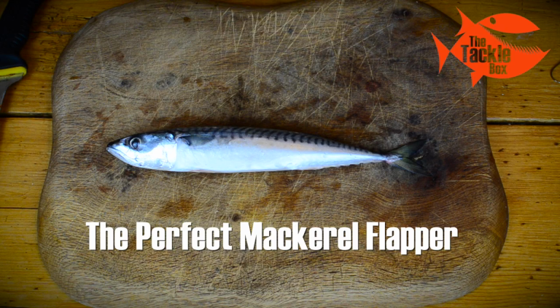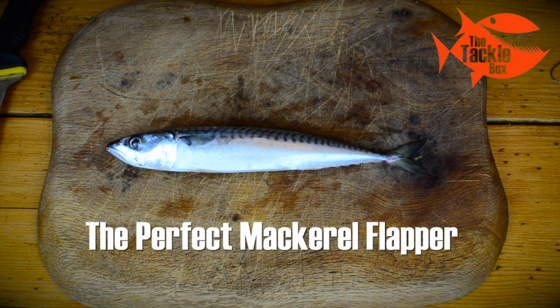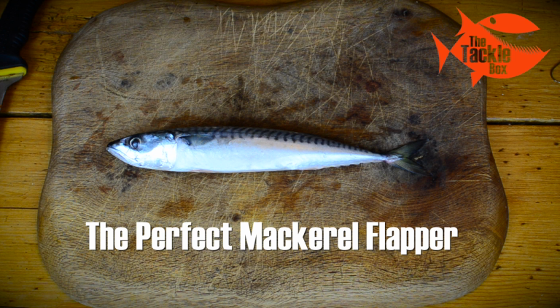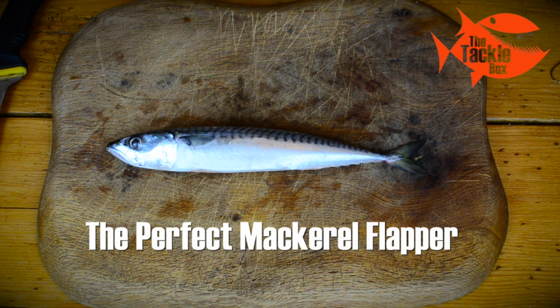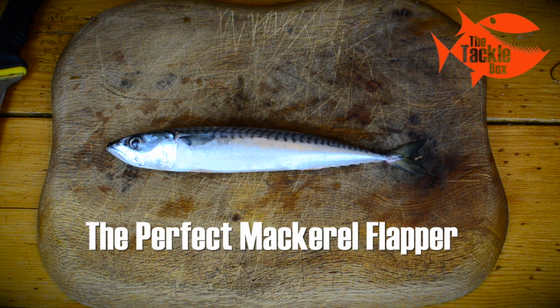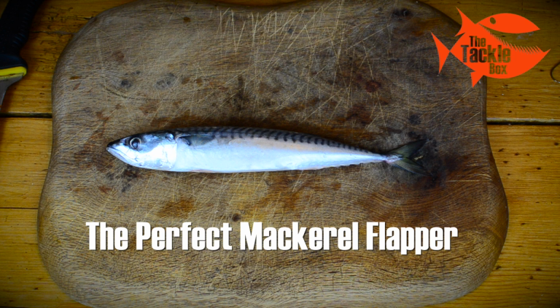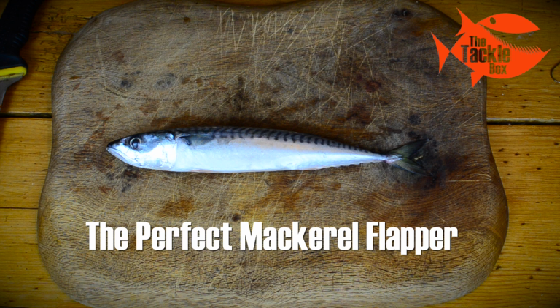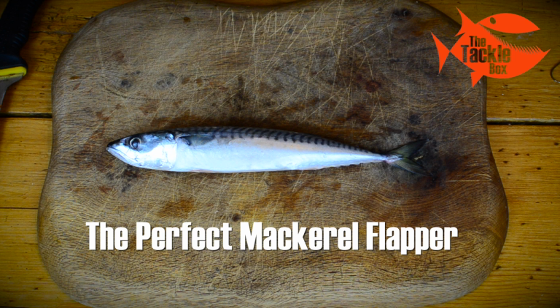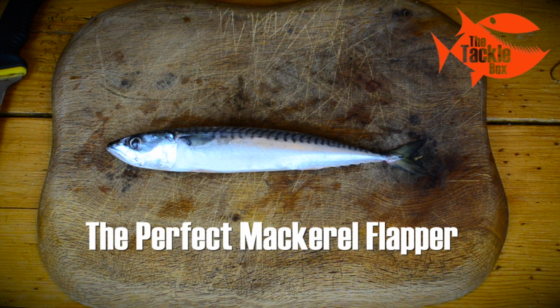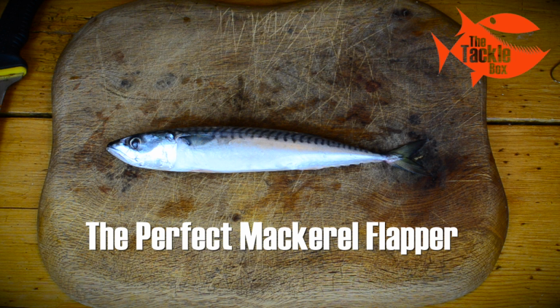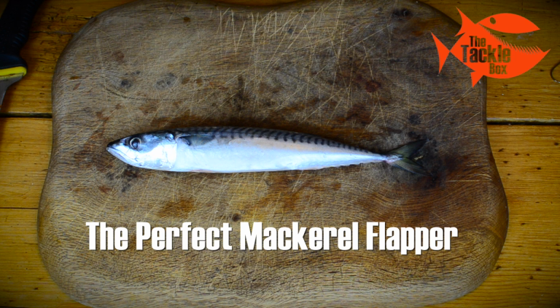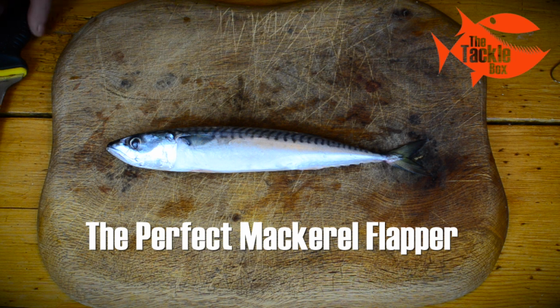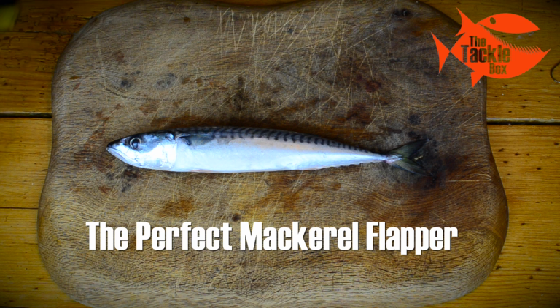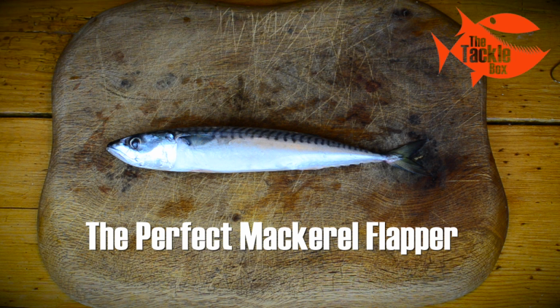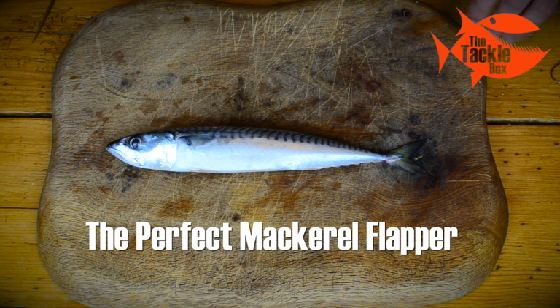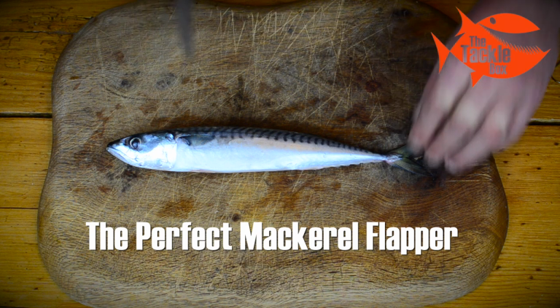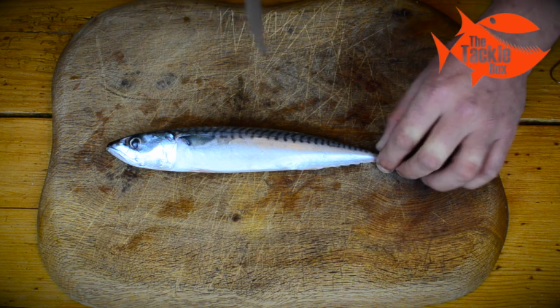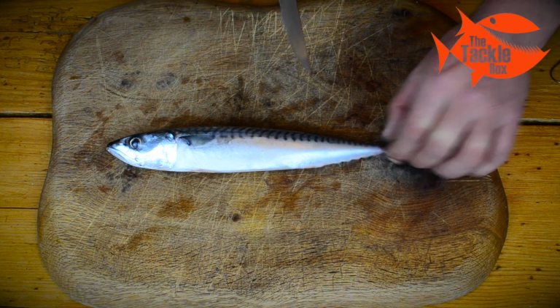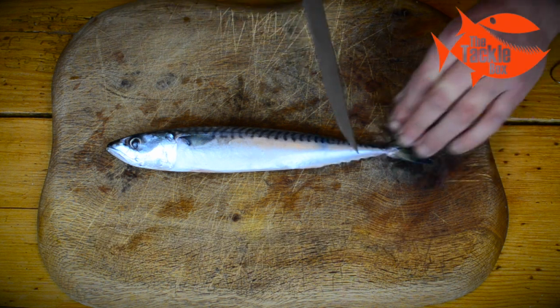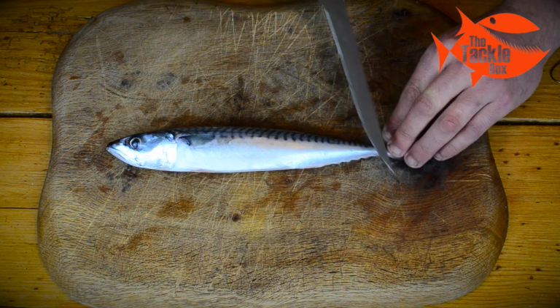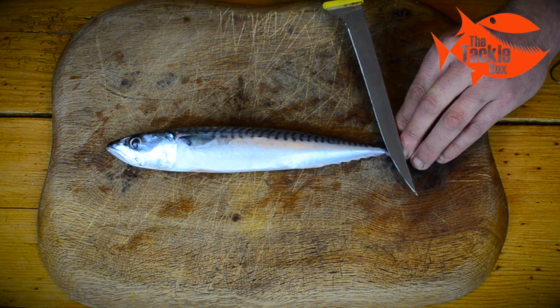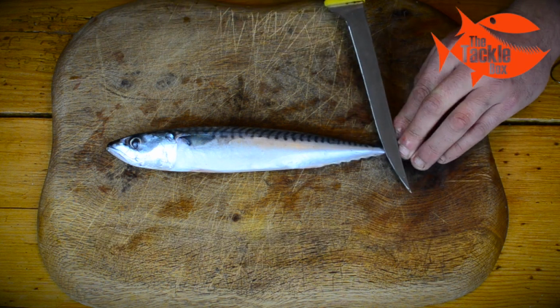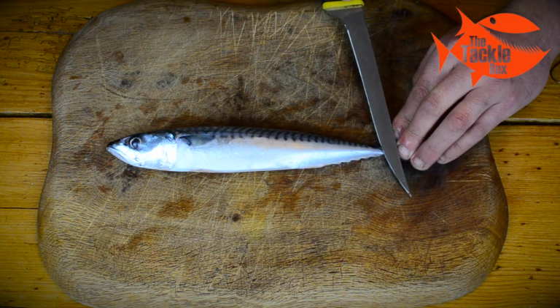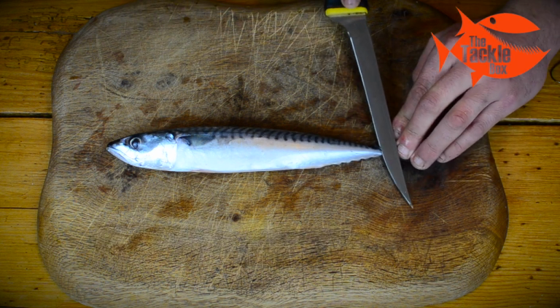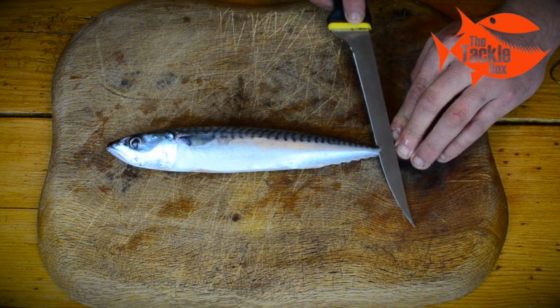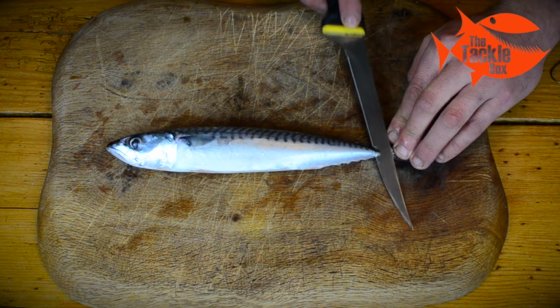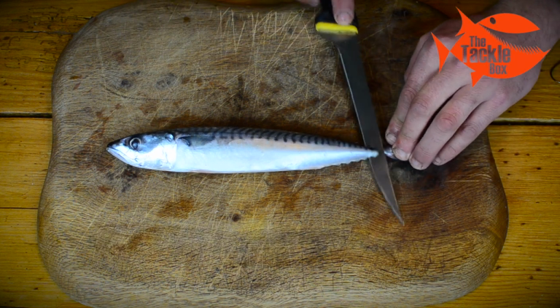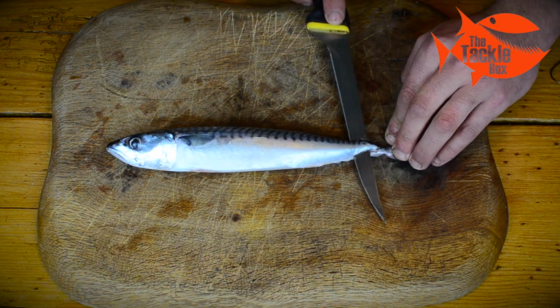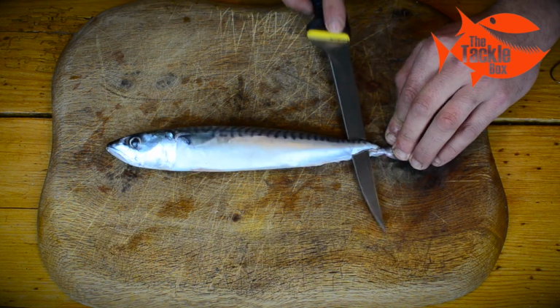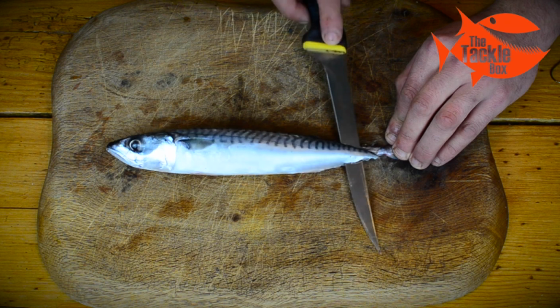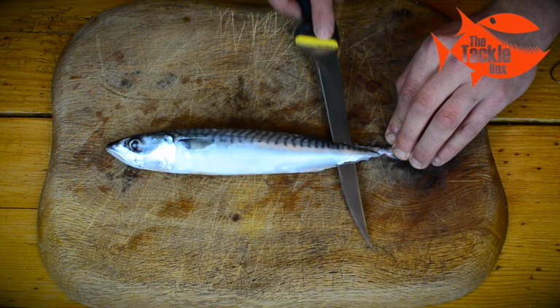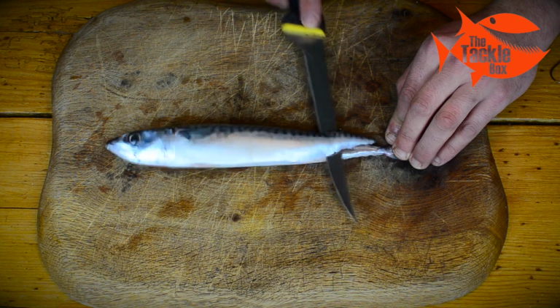In this video I'm going to show you how to make the perfect mackerel flapper. It's a nice big bait for bass or conger and you can use this bait from either the shore or from a boat.